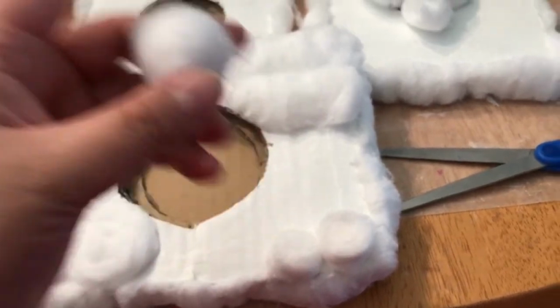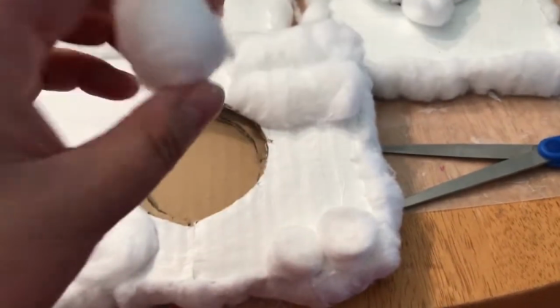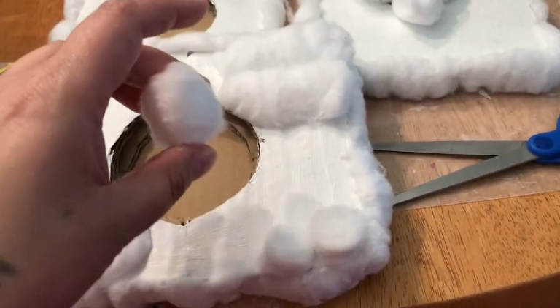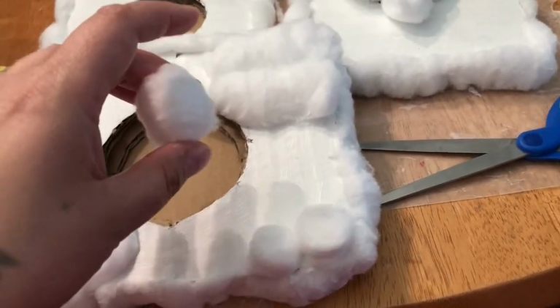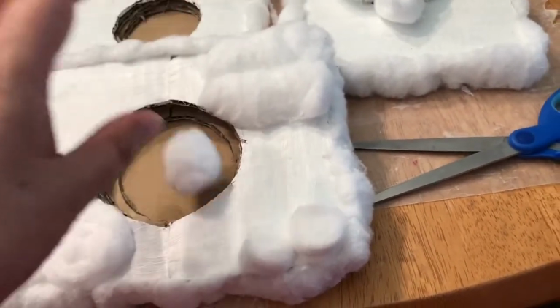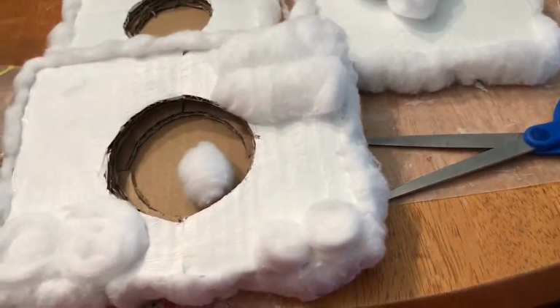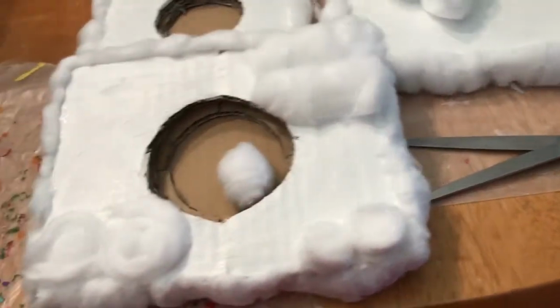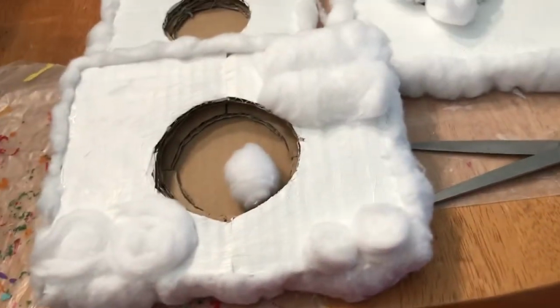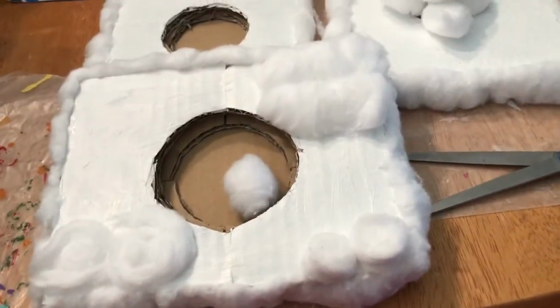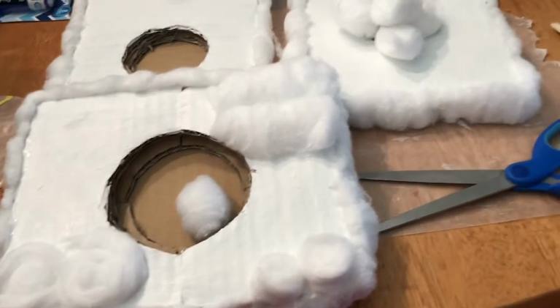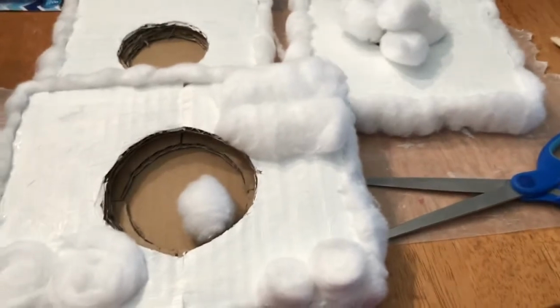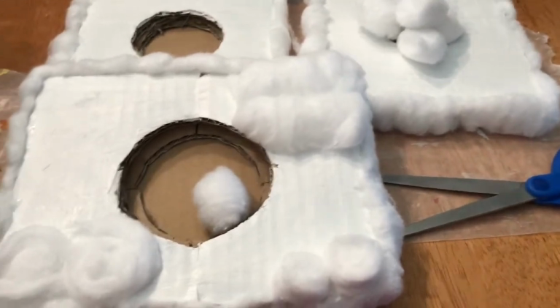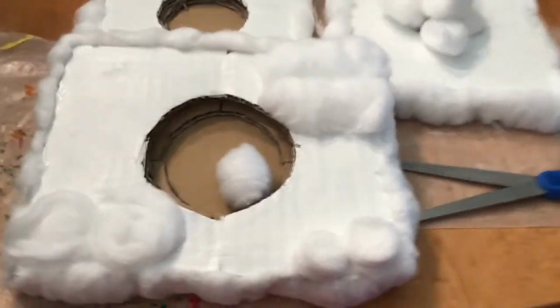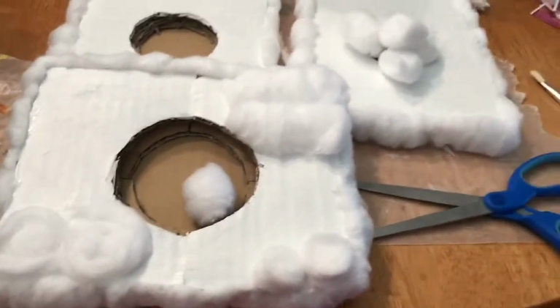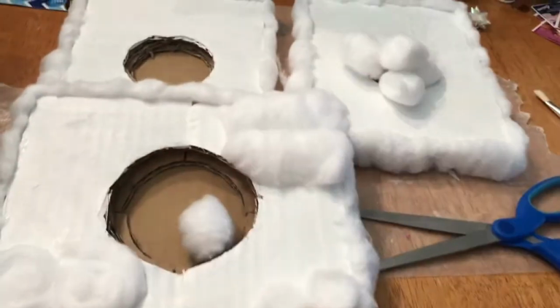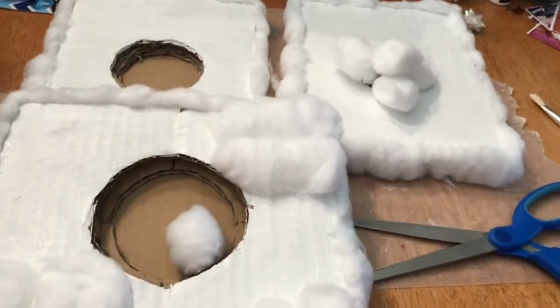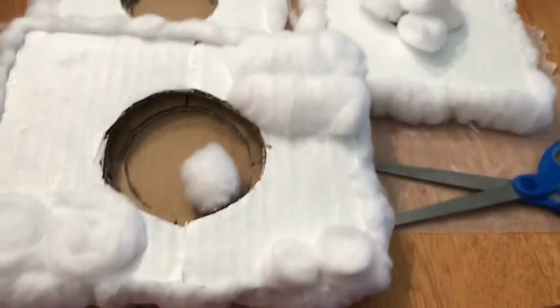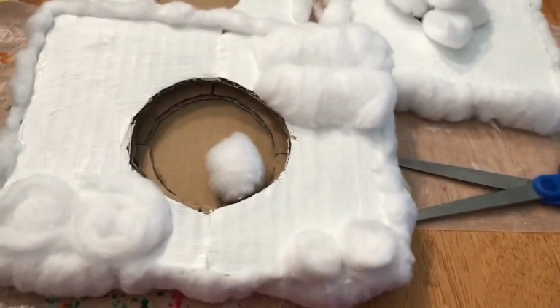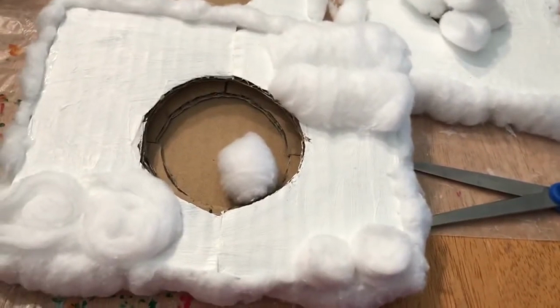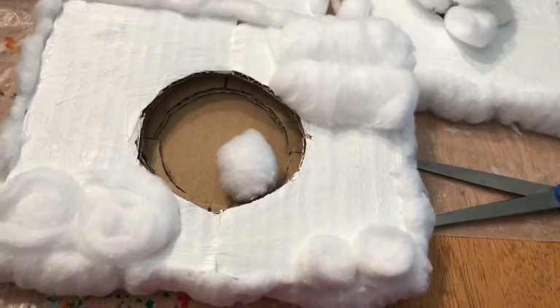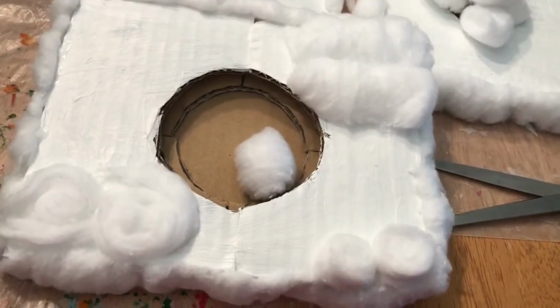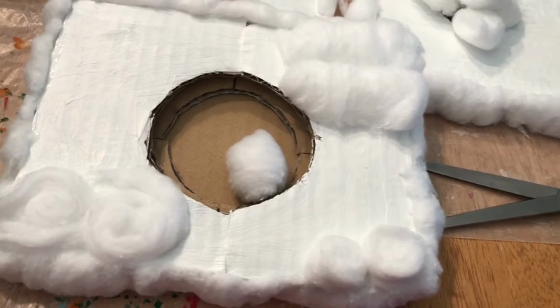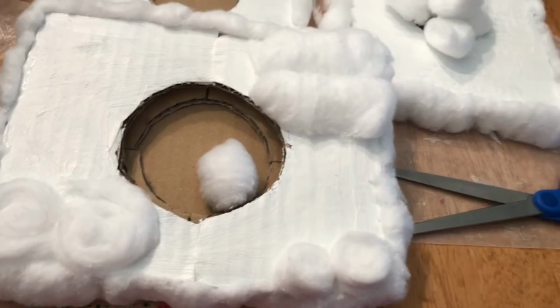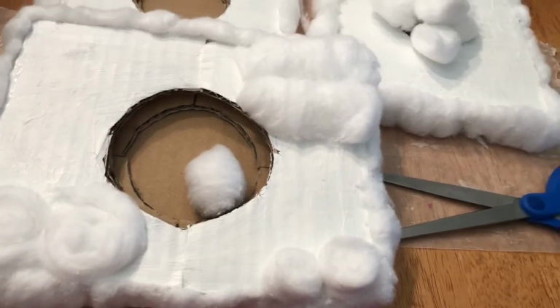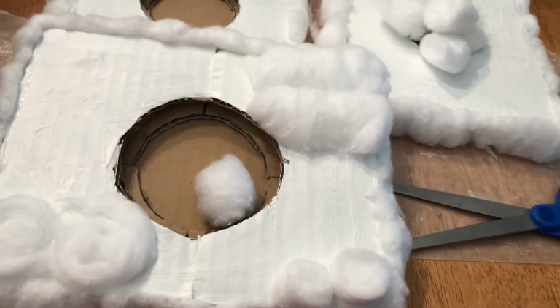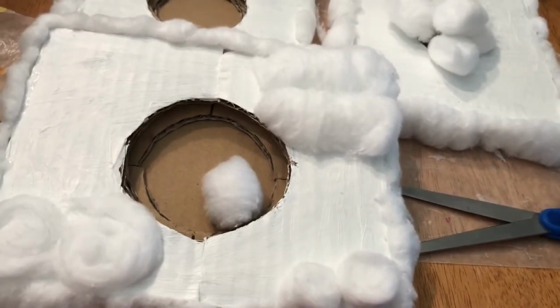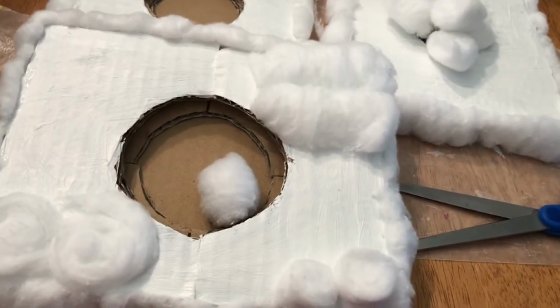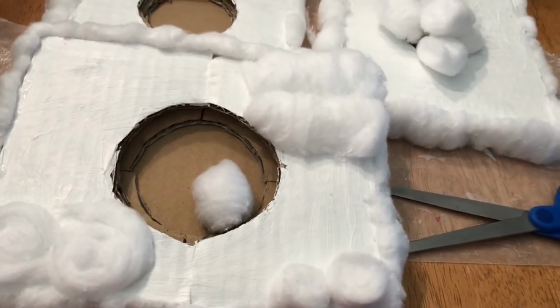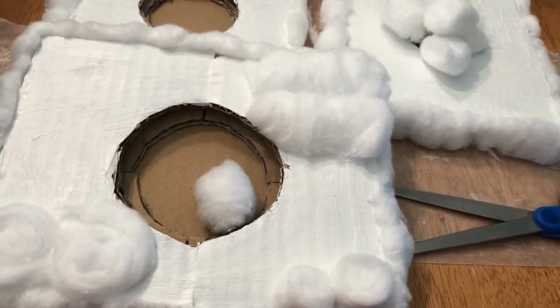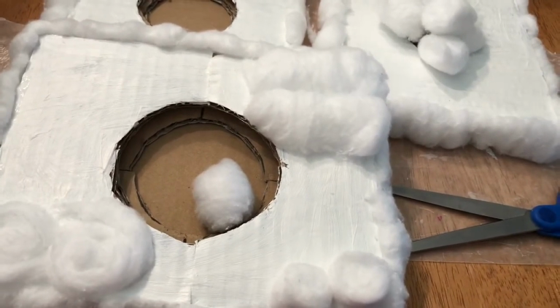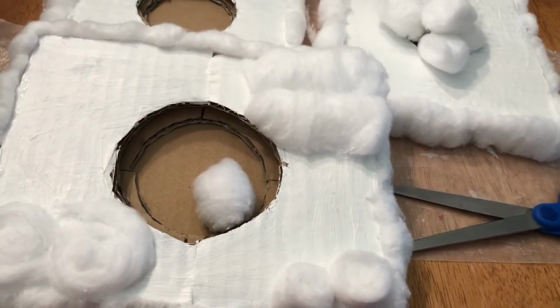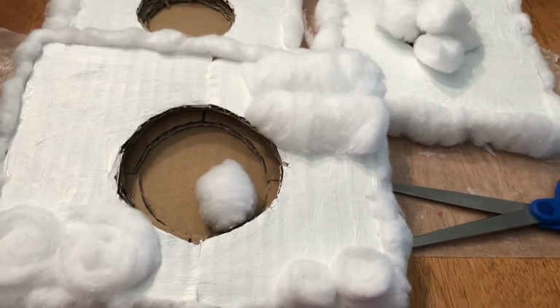I can't do it one-handed. I'm just thinking out loud here. I don't know what I'm going to do yet to make this look good, but I'll try to figure something out.